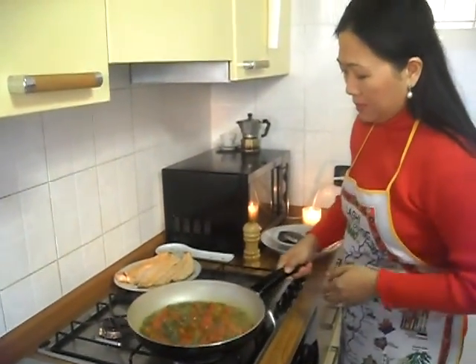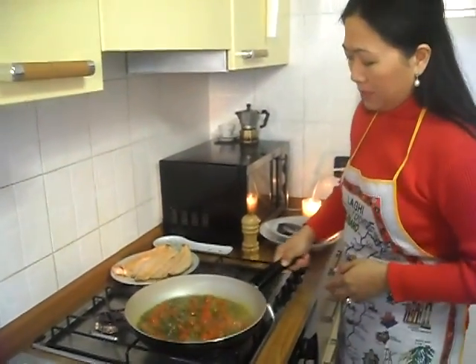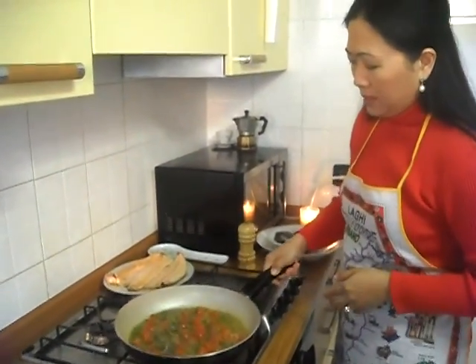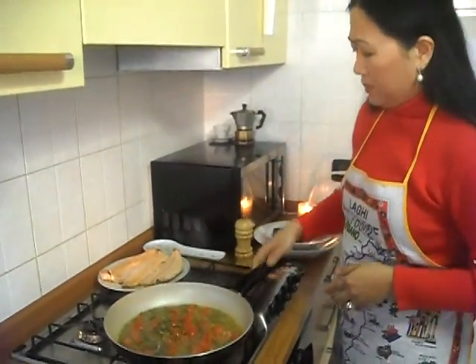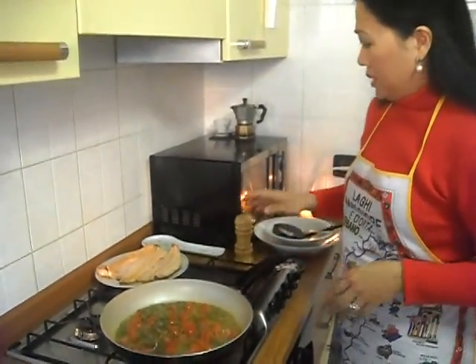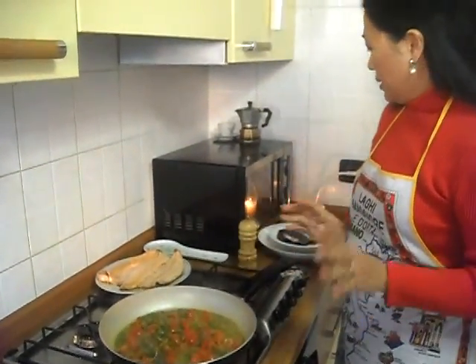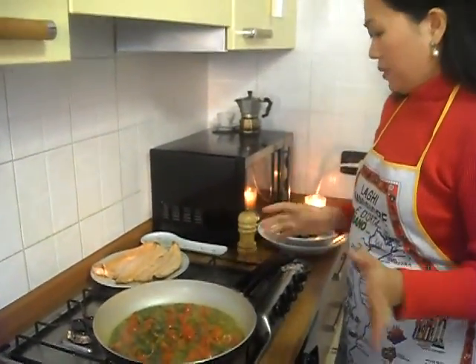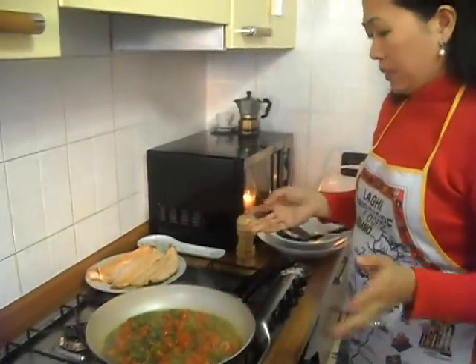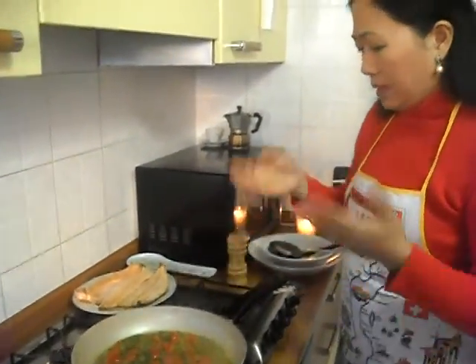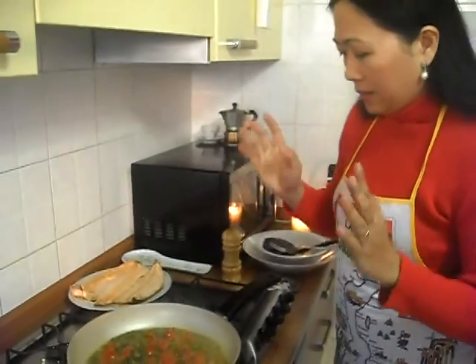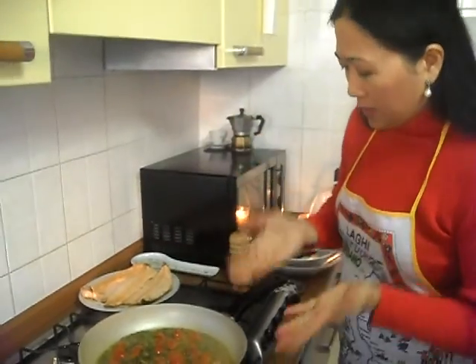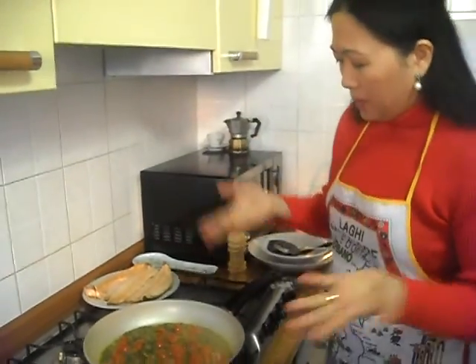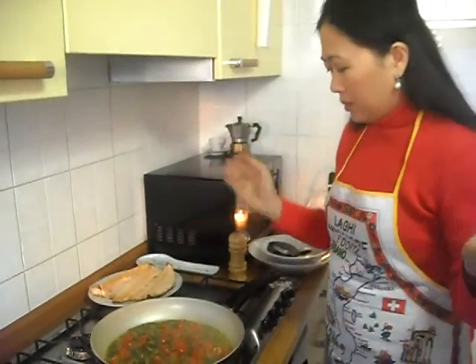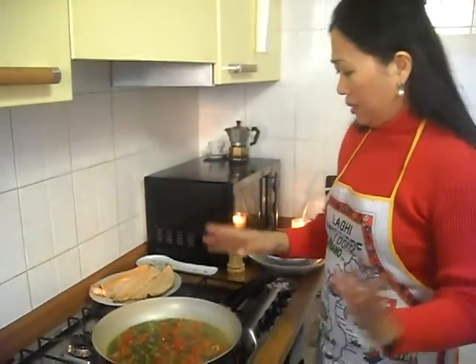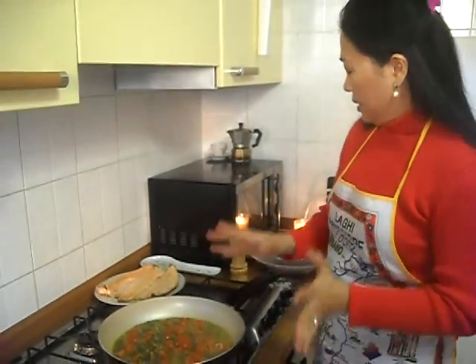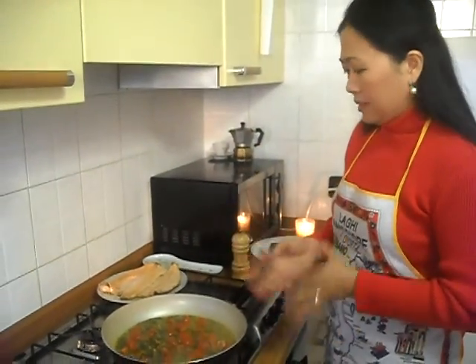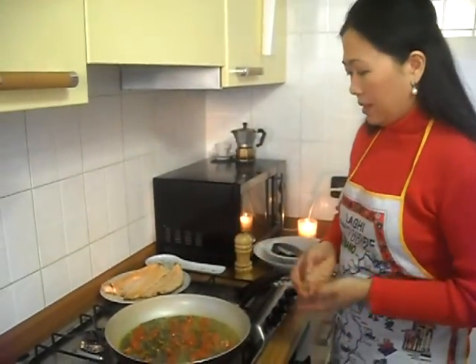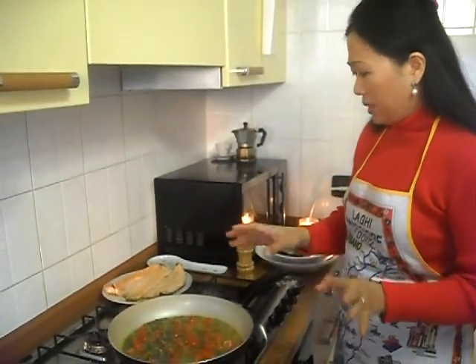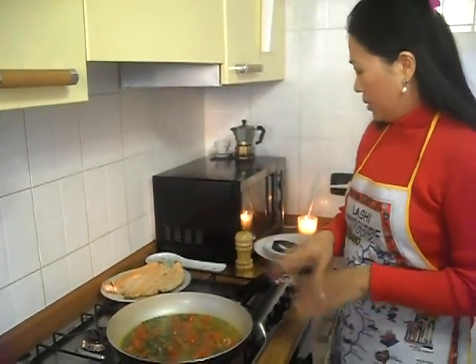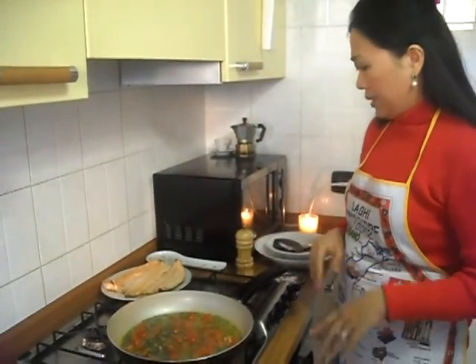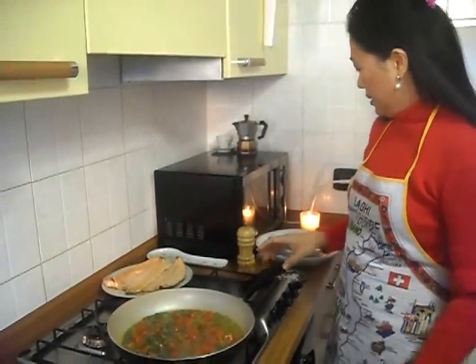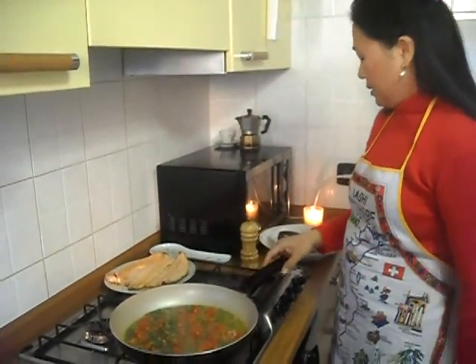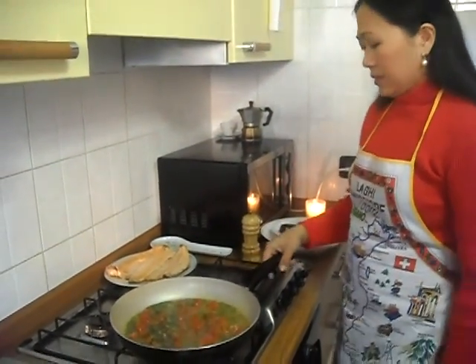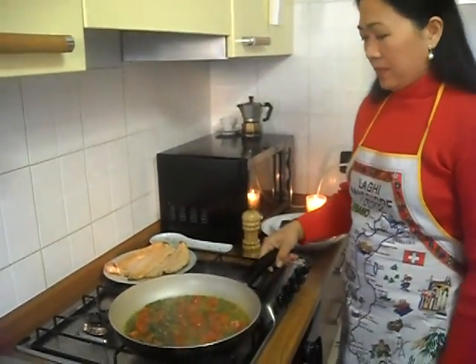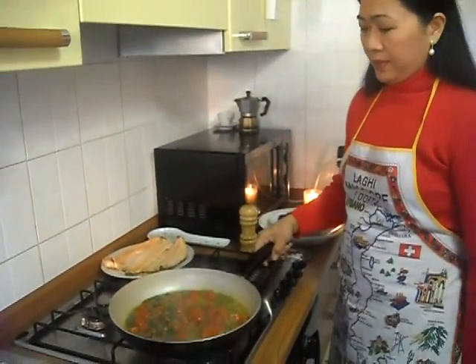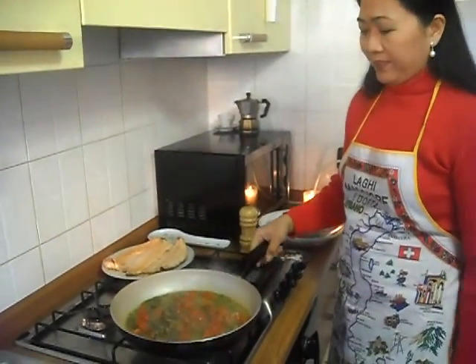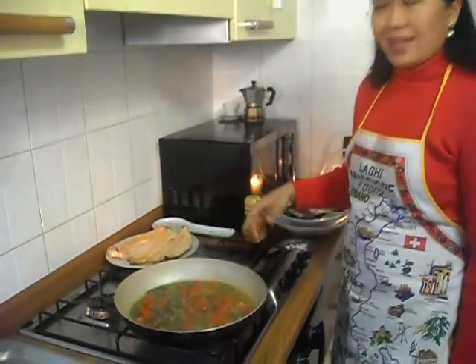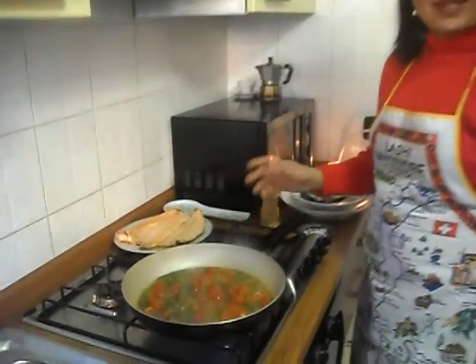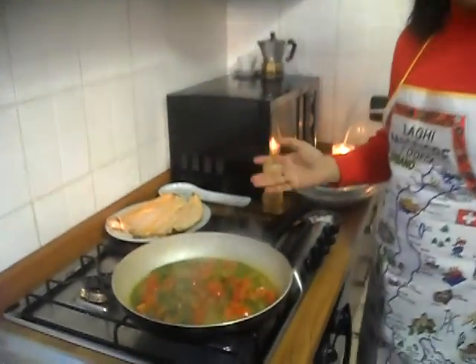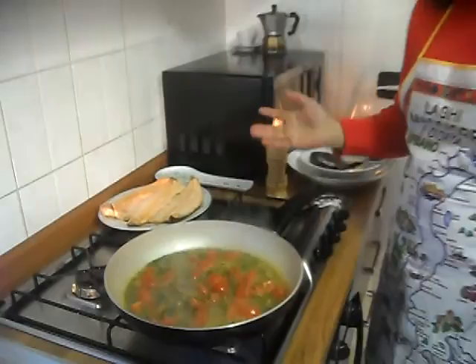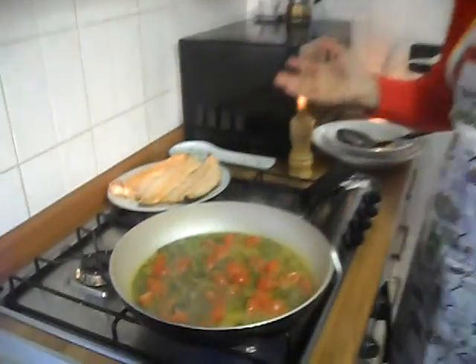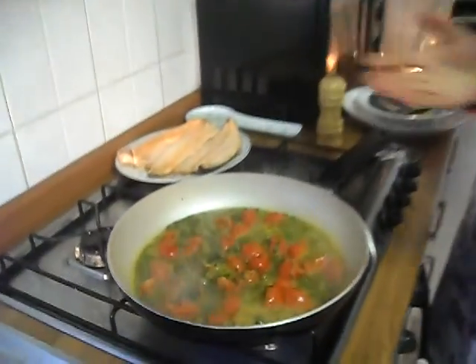We put the cherry tomato, everything is there, white wine. It's going to be ready.